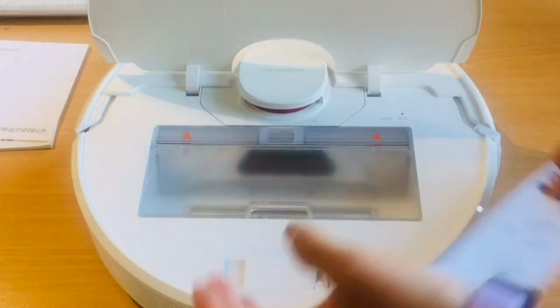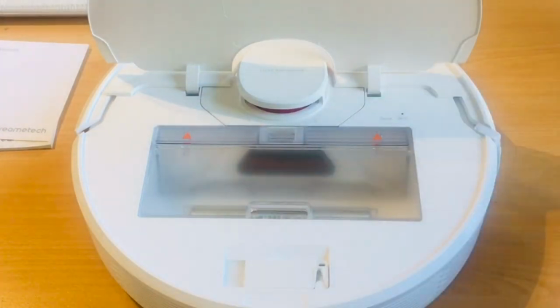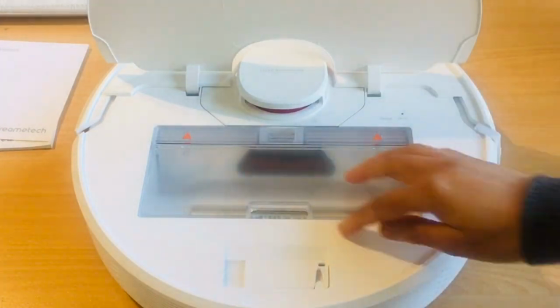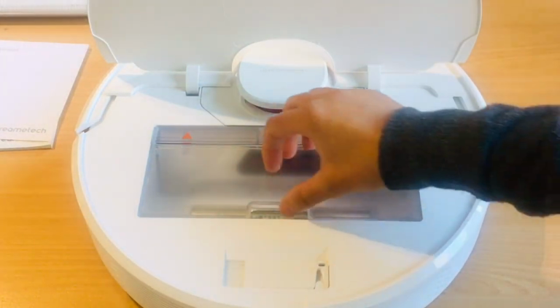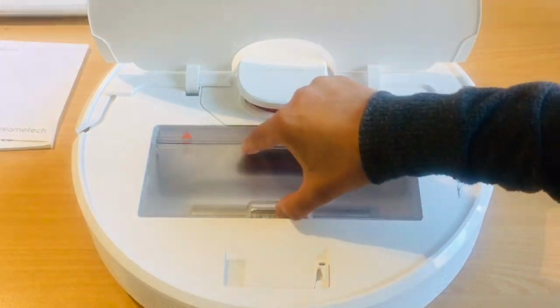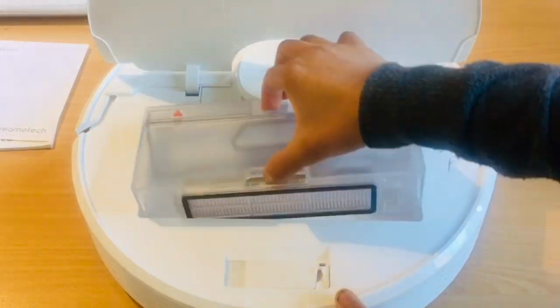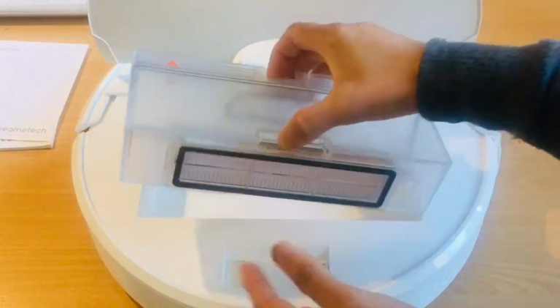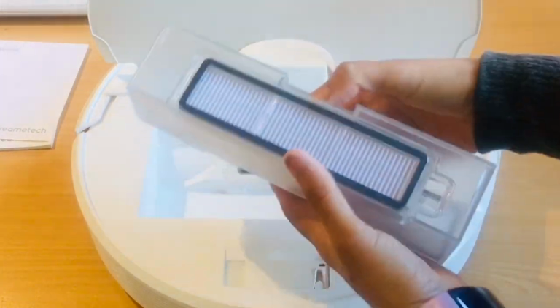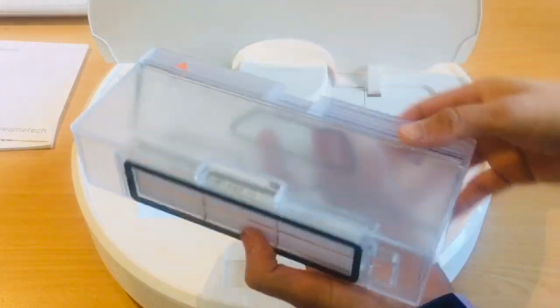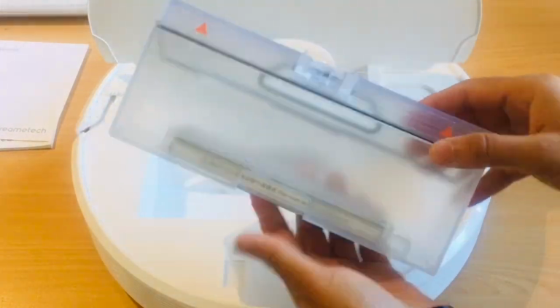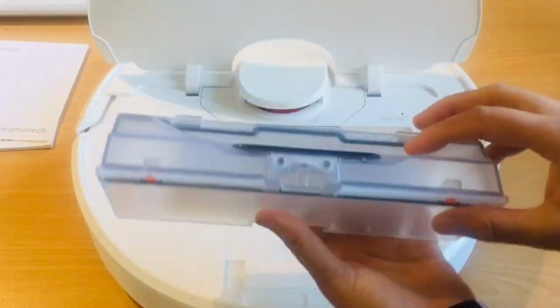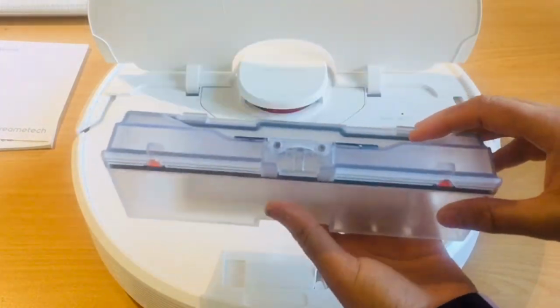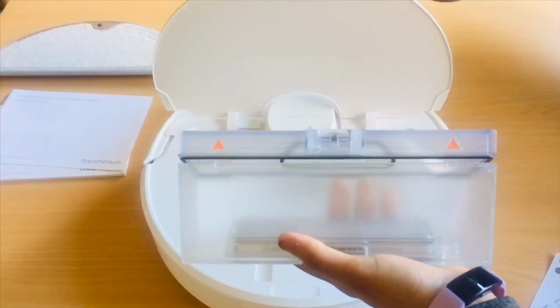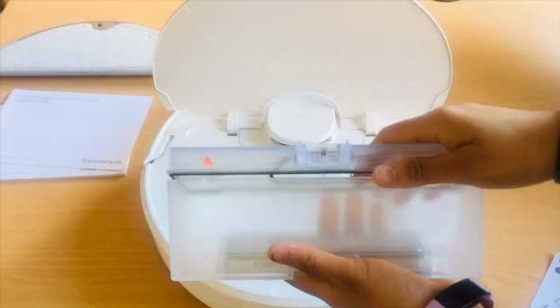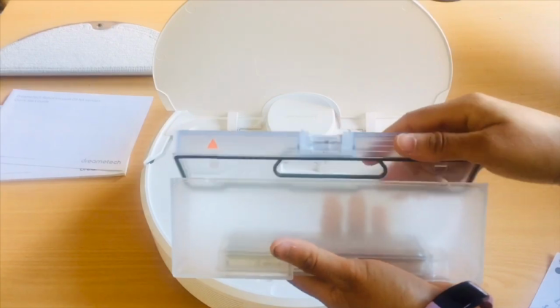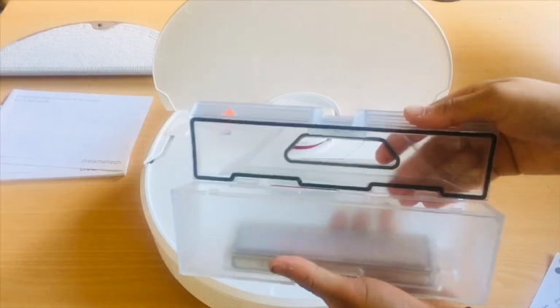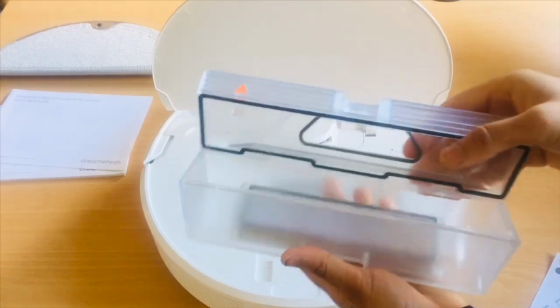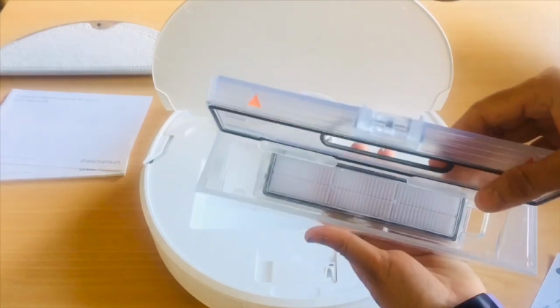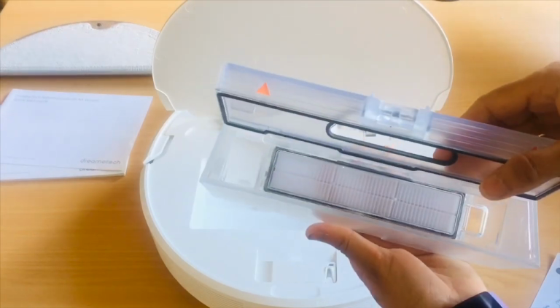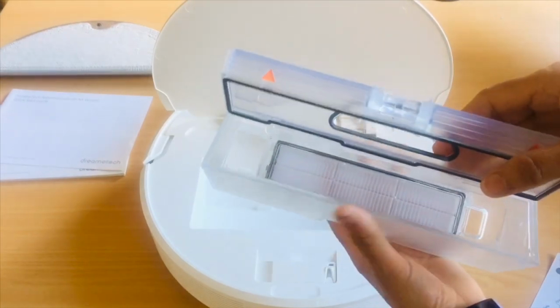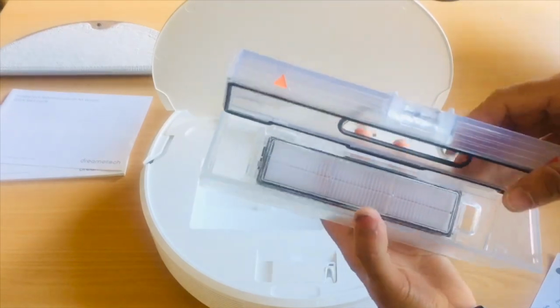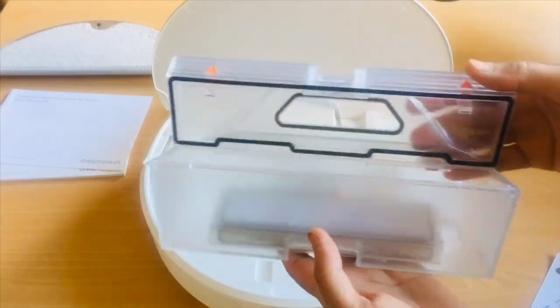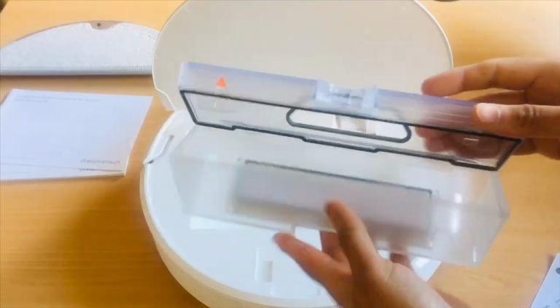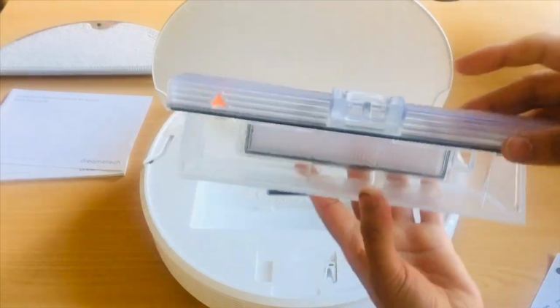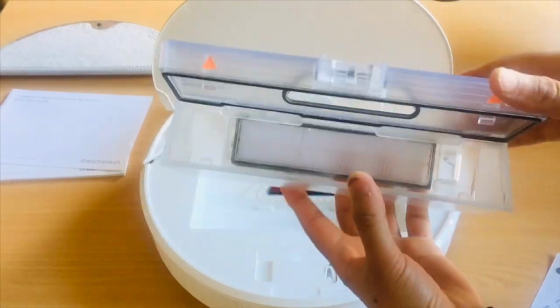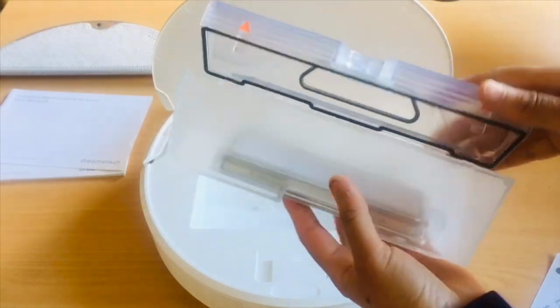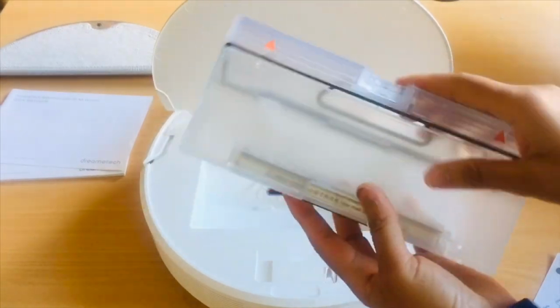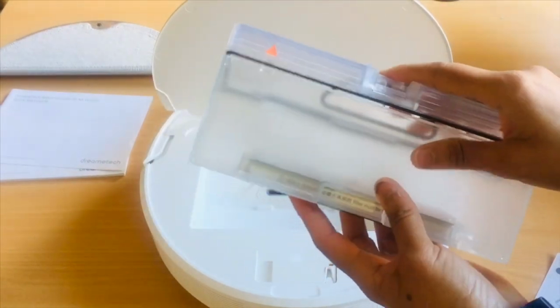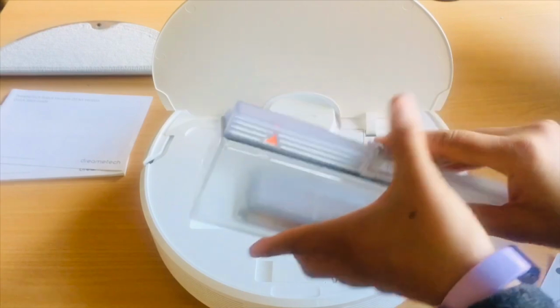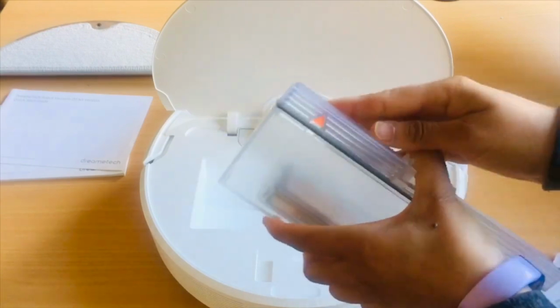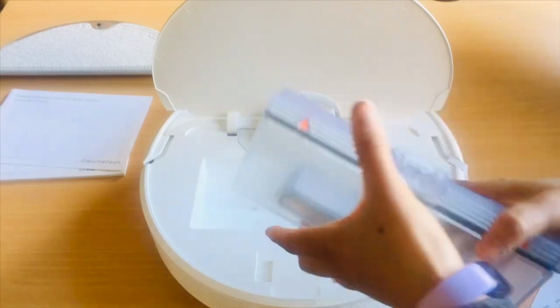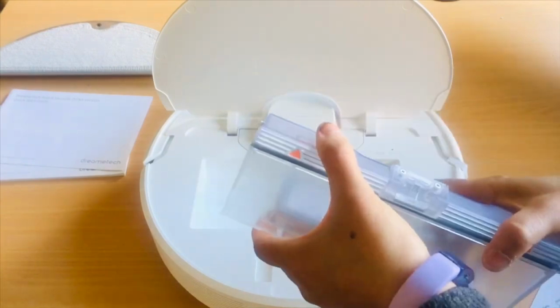Here is the dust bin where all the rubbish gets collected. This bin is removable and washable, and it is easy to empty the rubbish collected here straight into the bin.